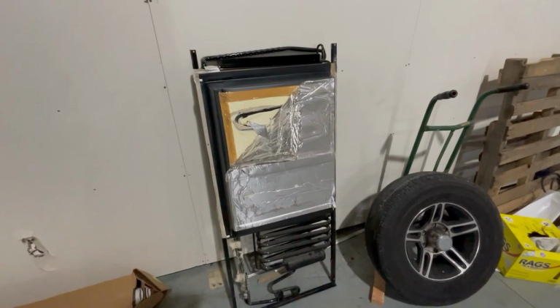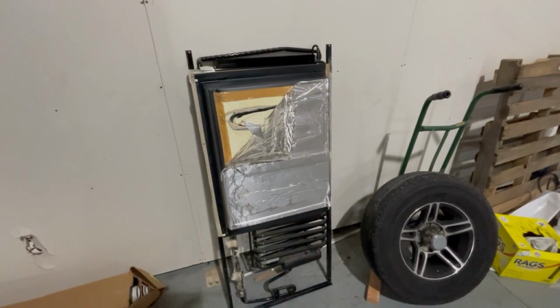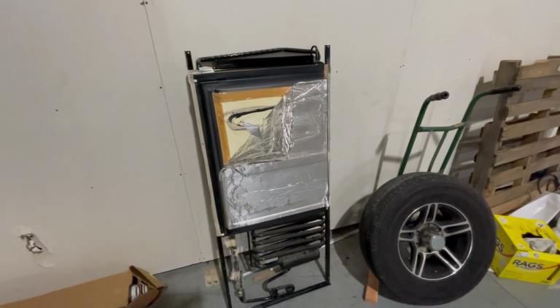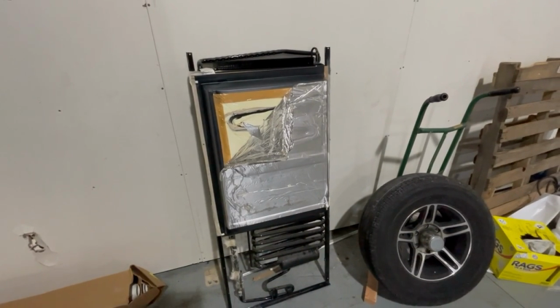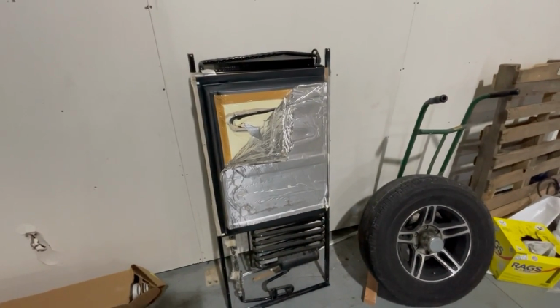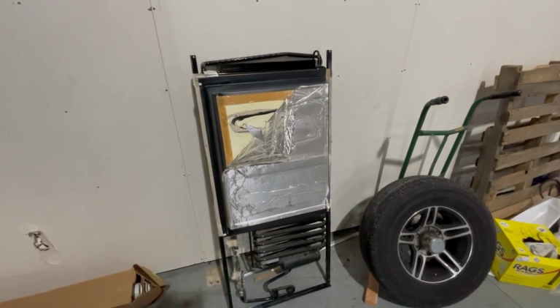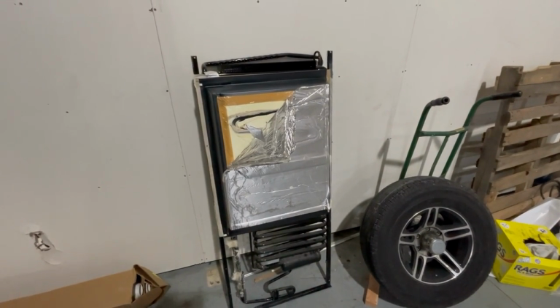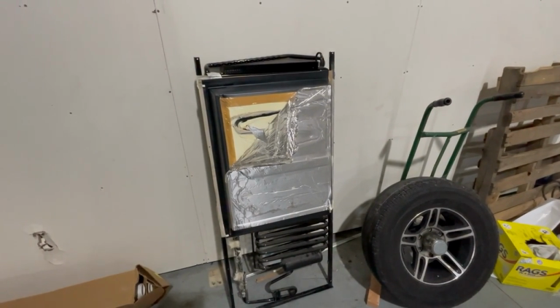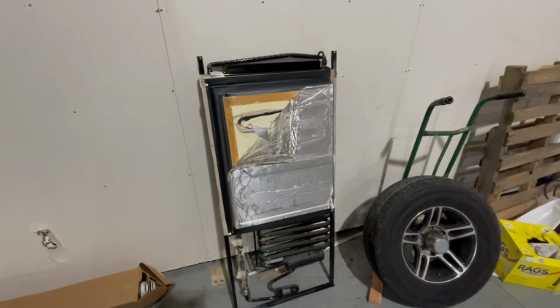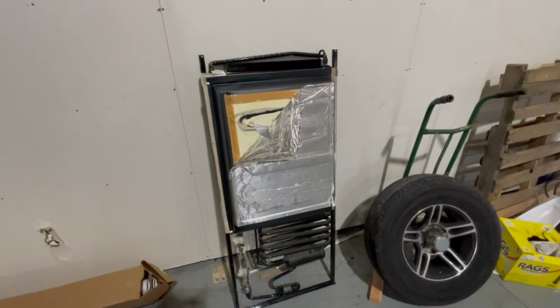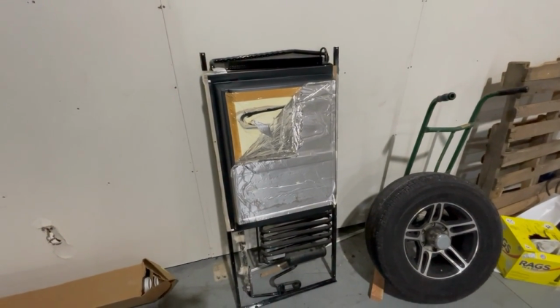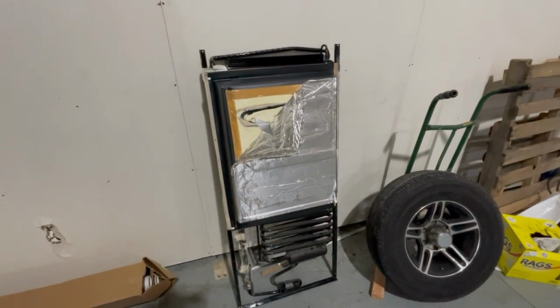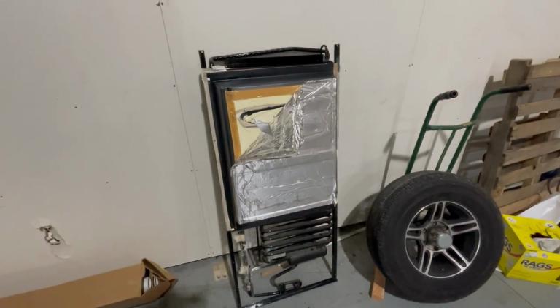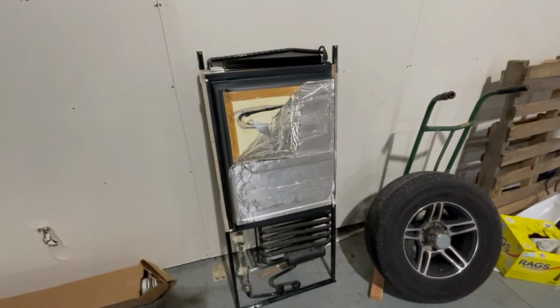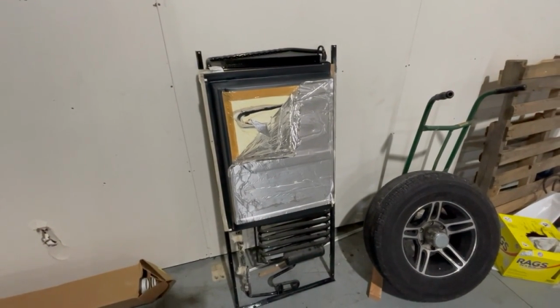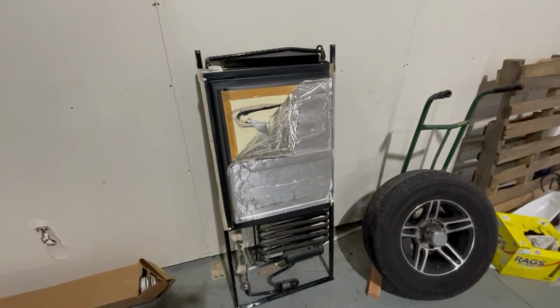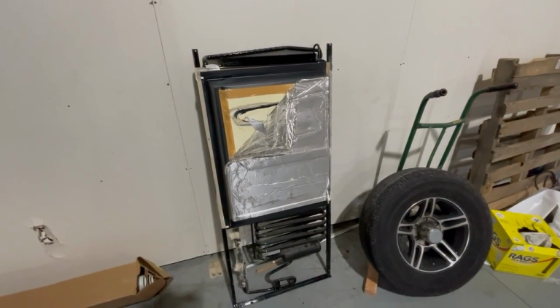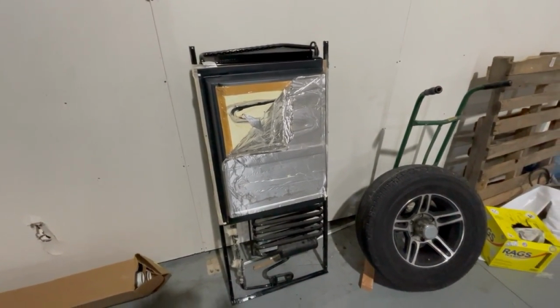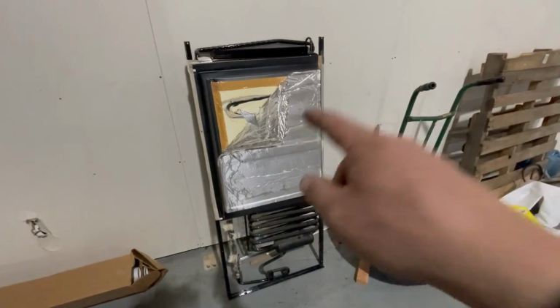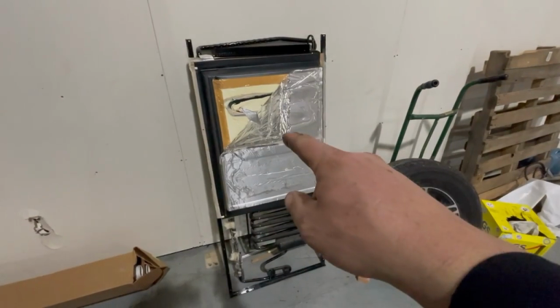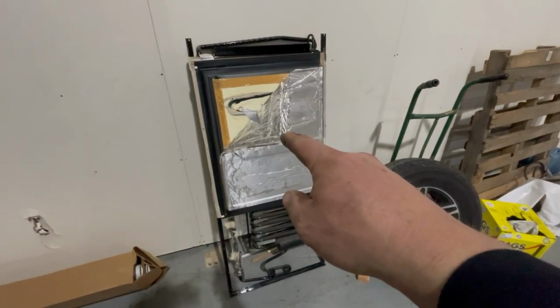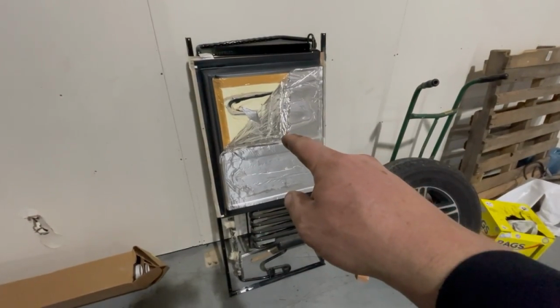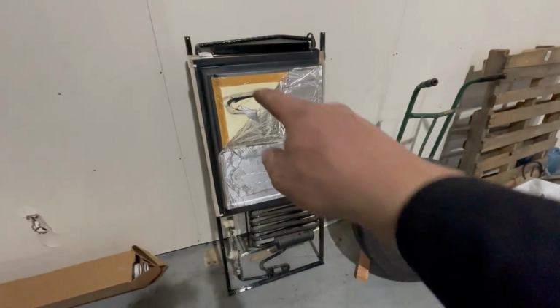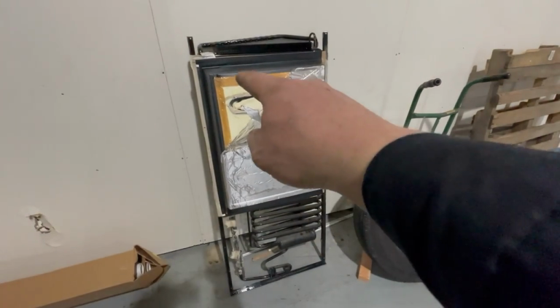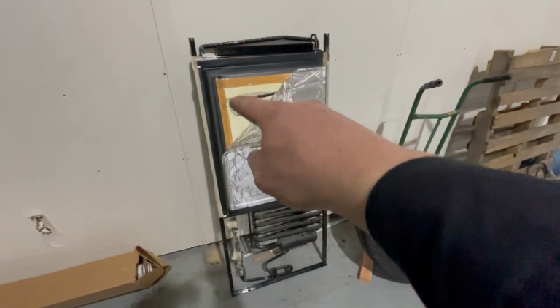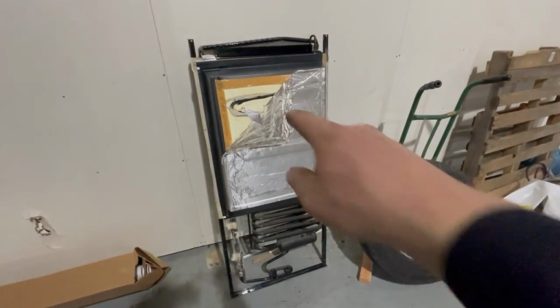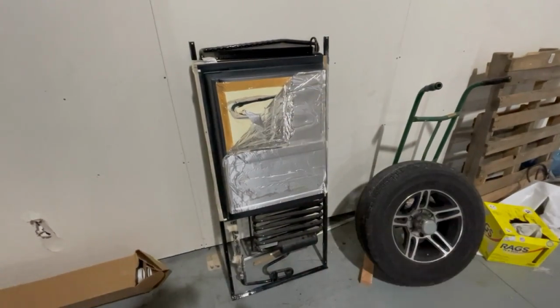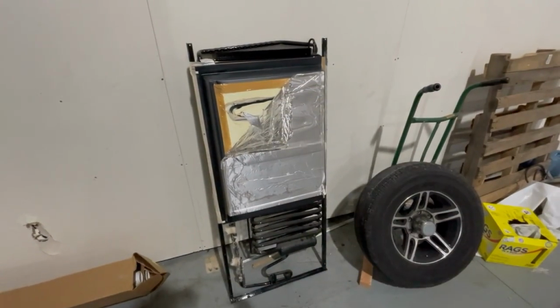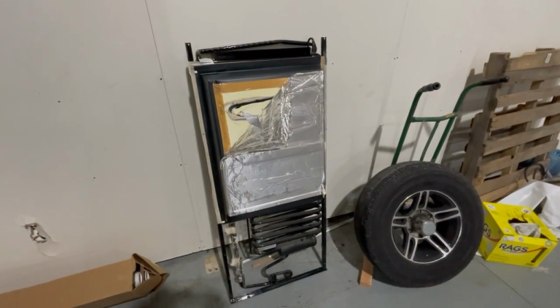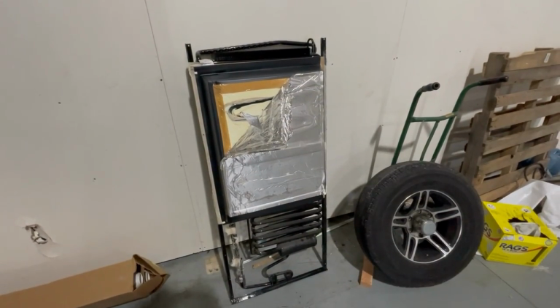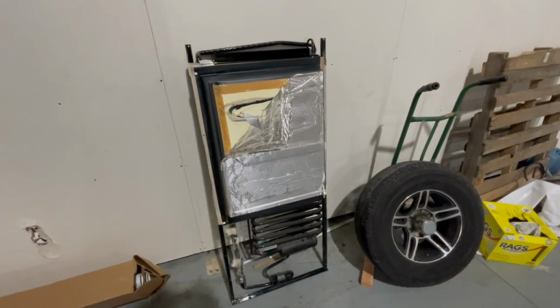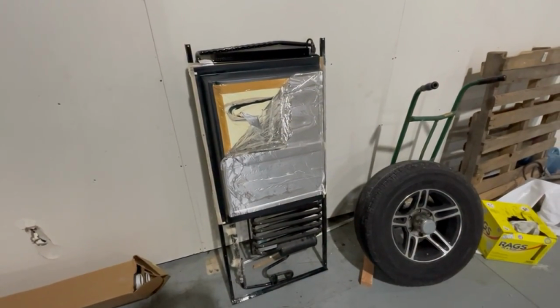Again, these are the problems we talk about. When we go back and put the new cooling unit in, obviously that tinfoil will be gone and all the thermomastic will be correct around that coil right there.